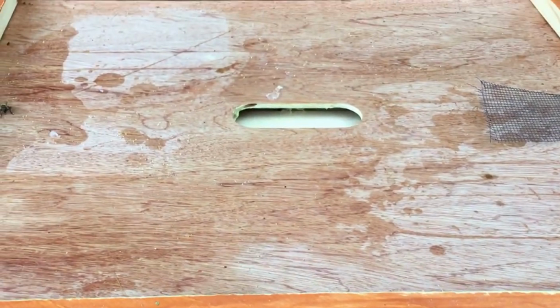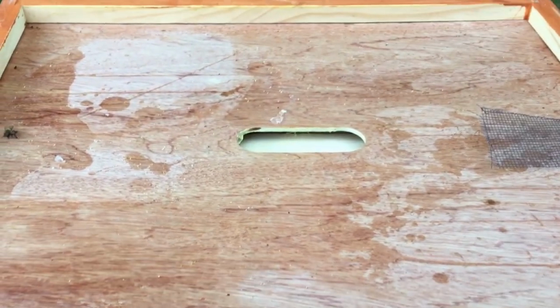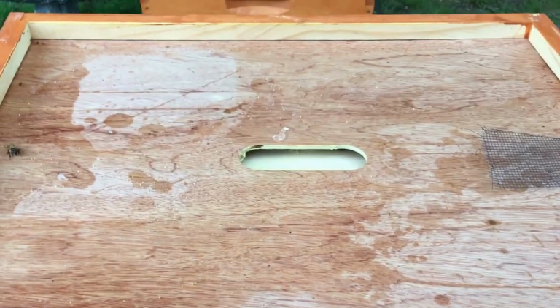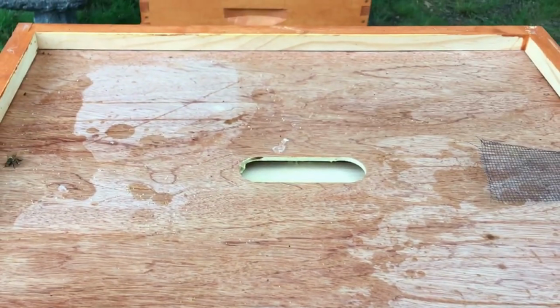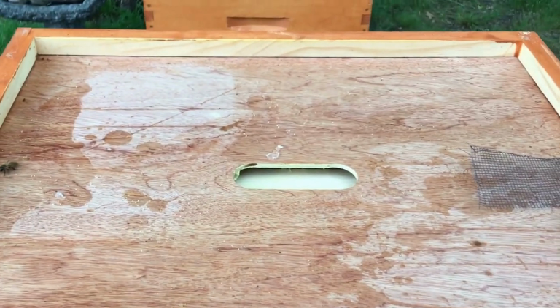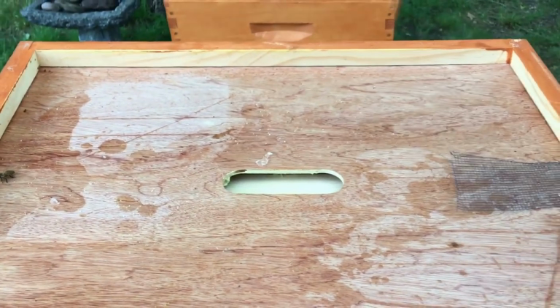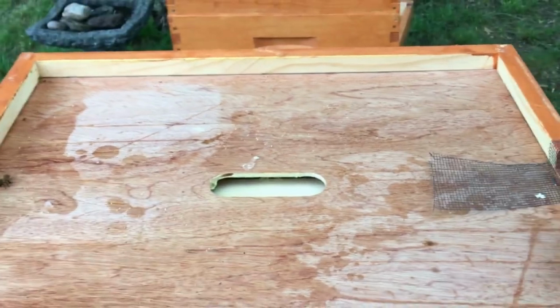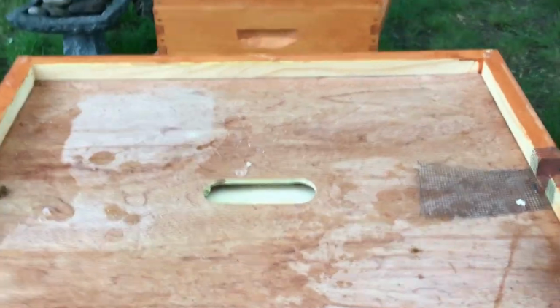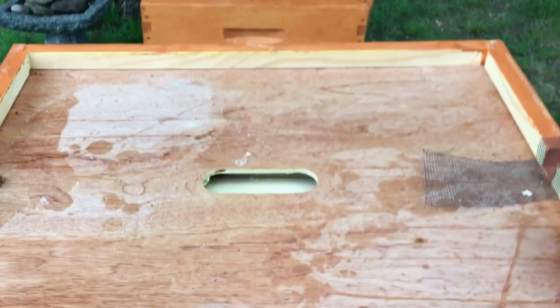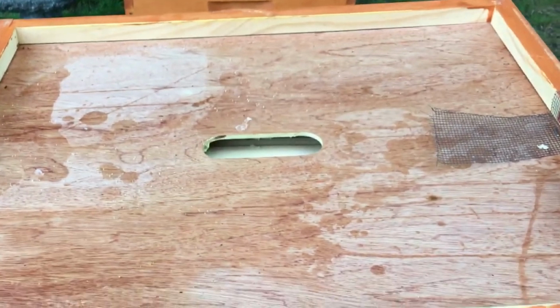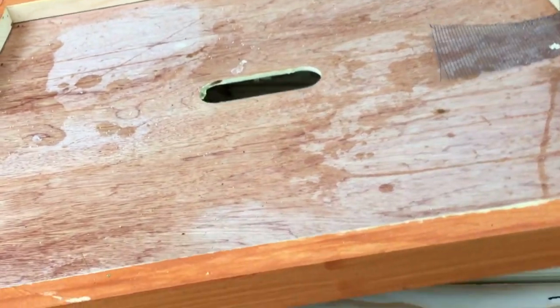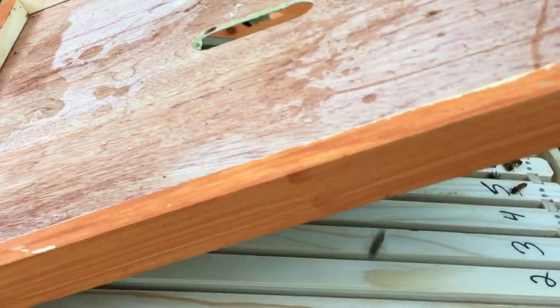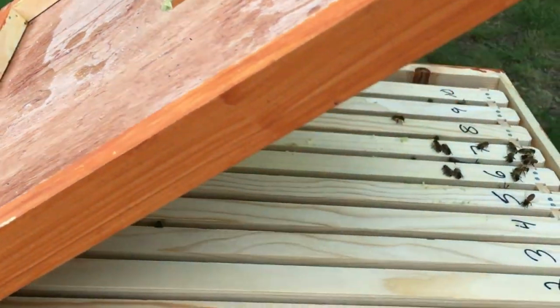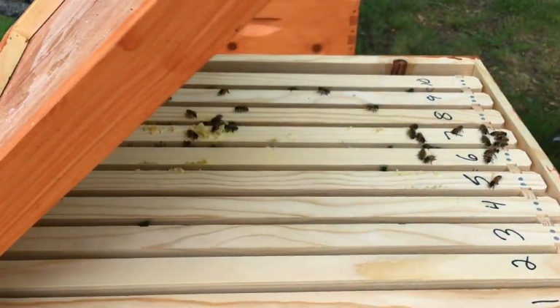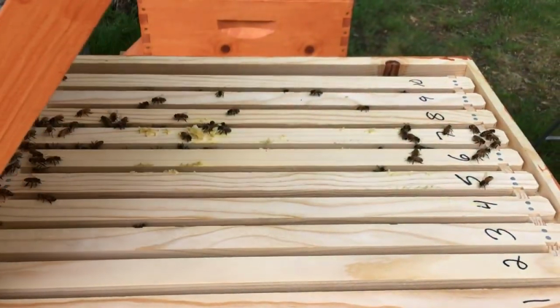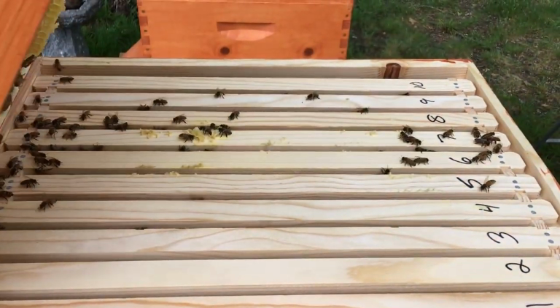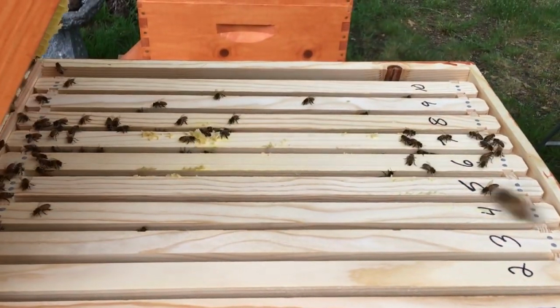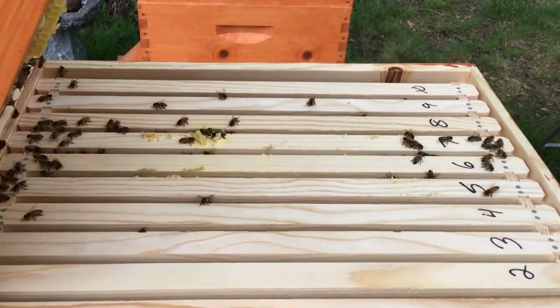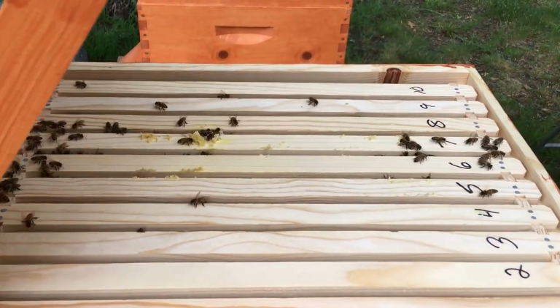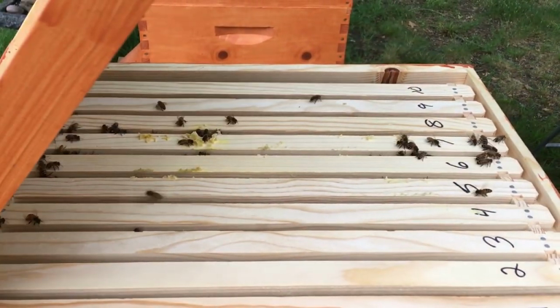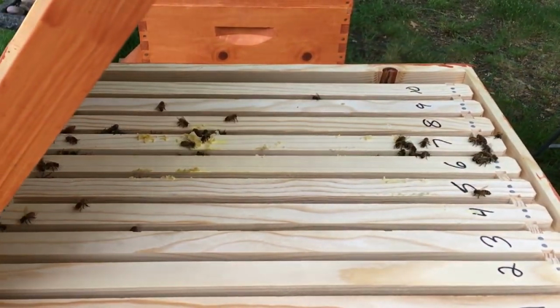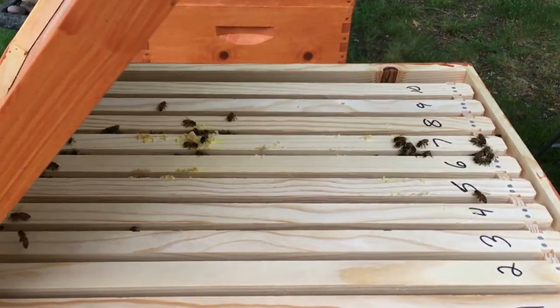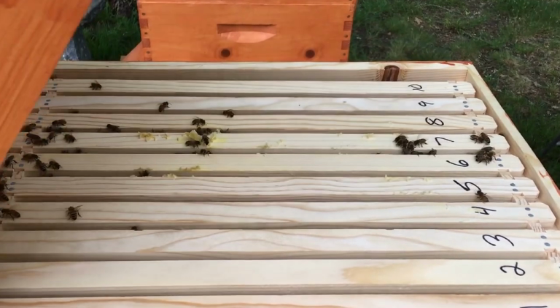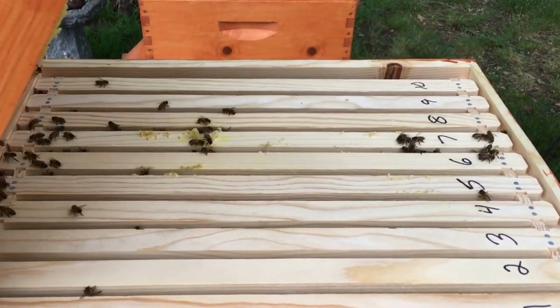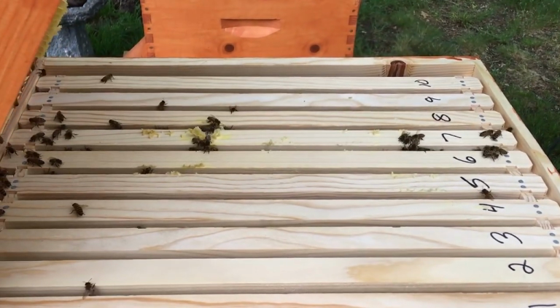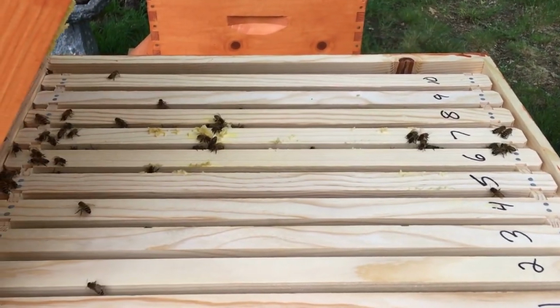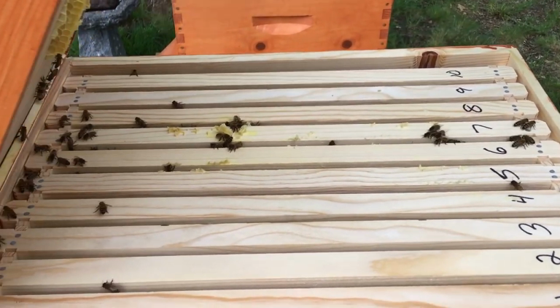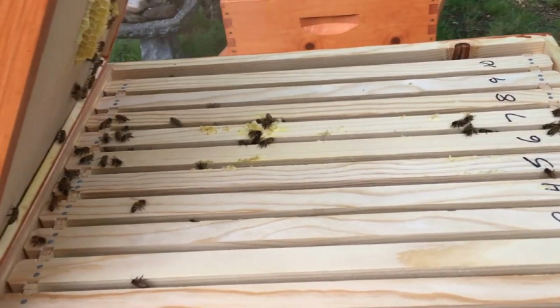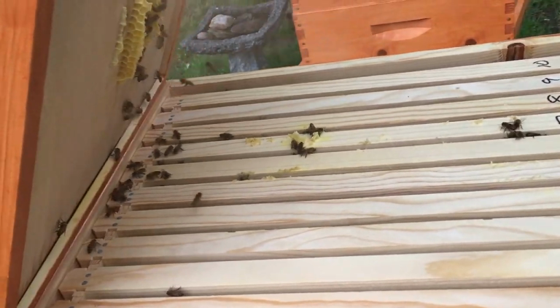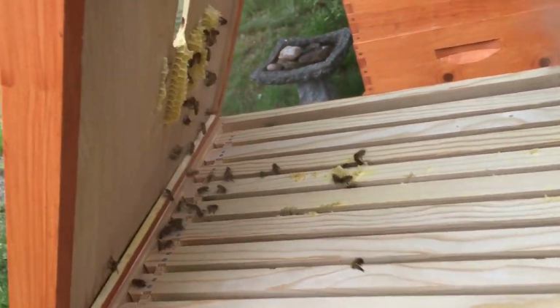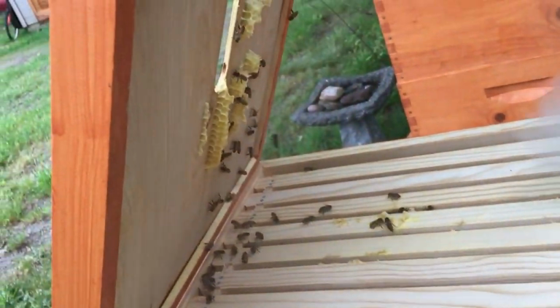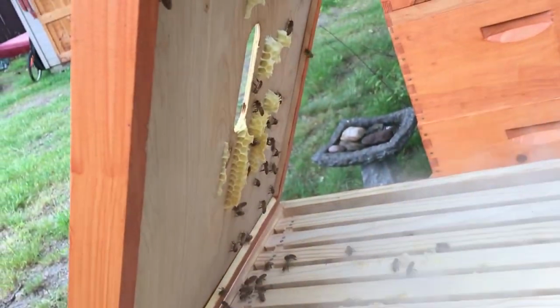Okay, this is a little over four weeks, 30-something days. We put the second box on last week and they are doing awesome.